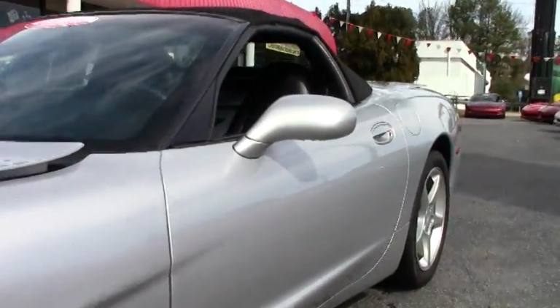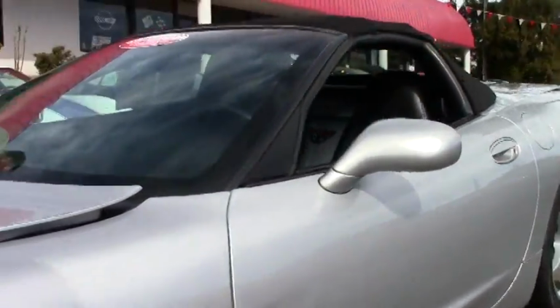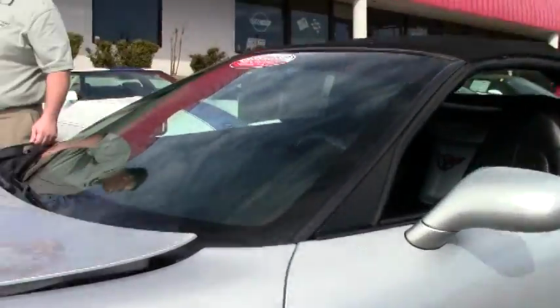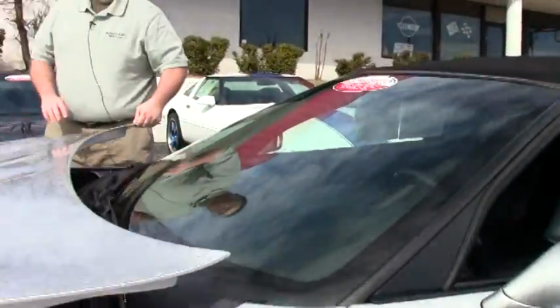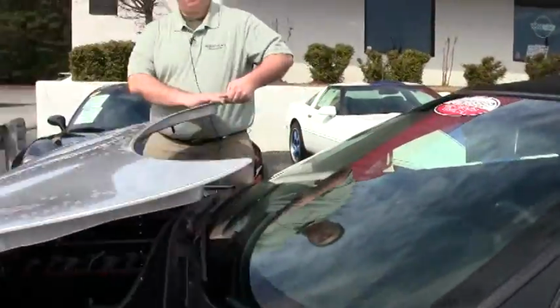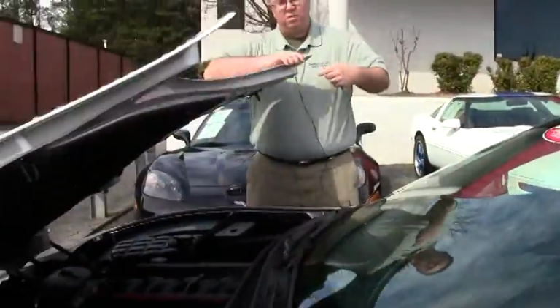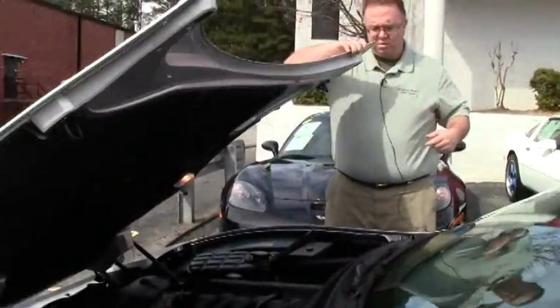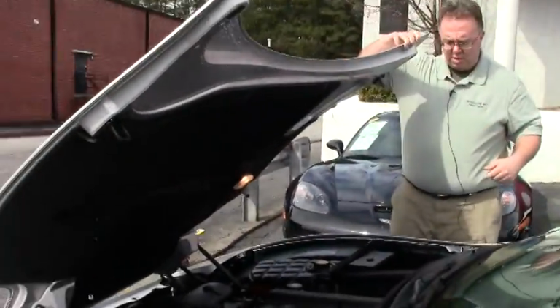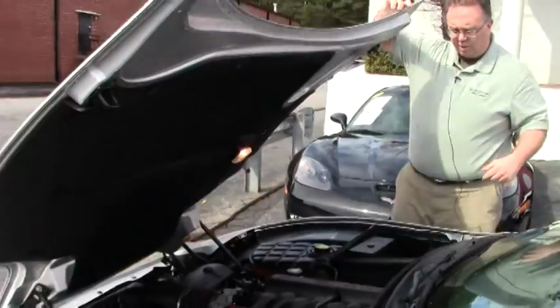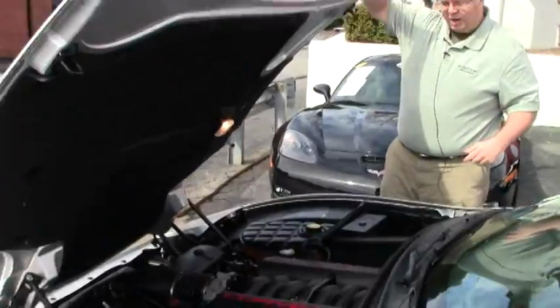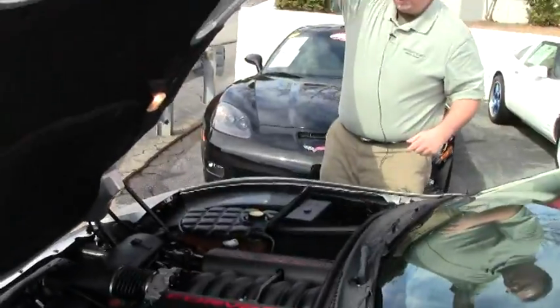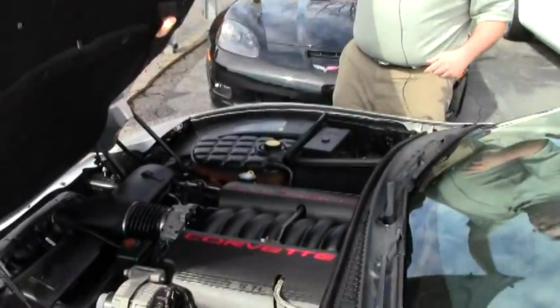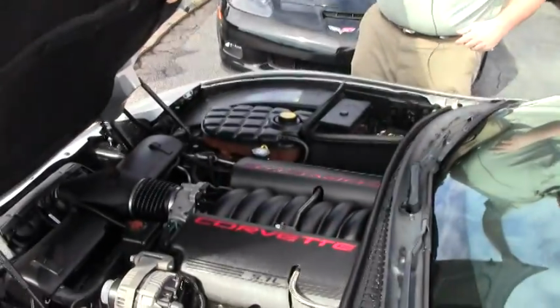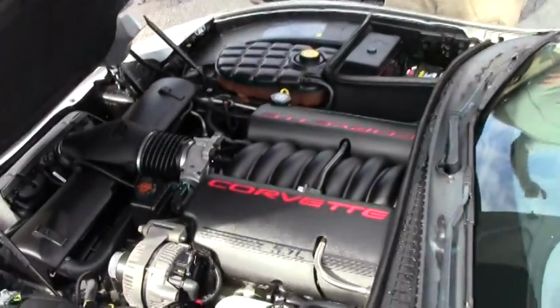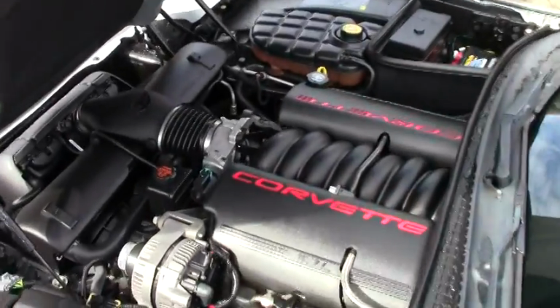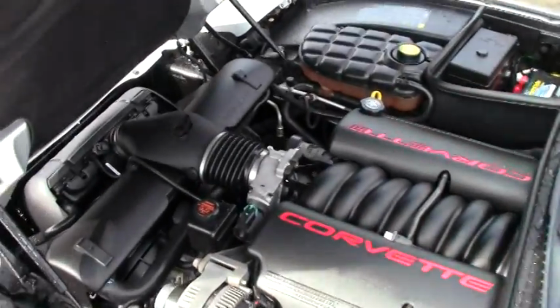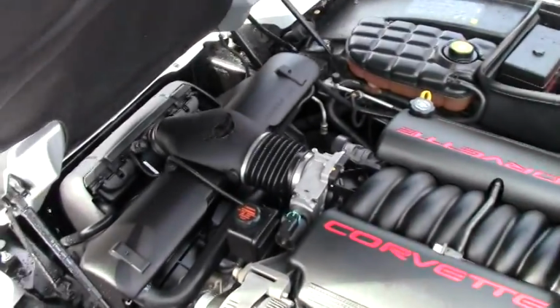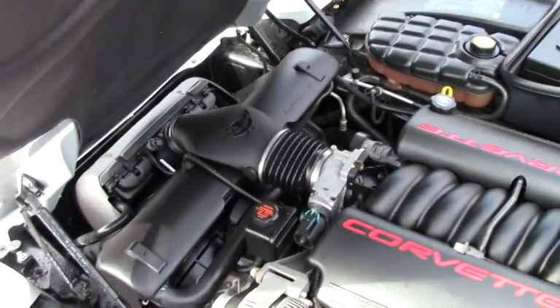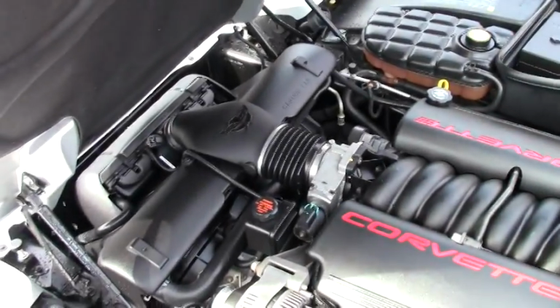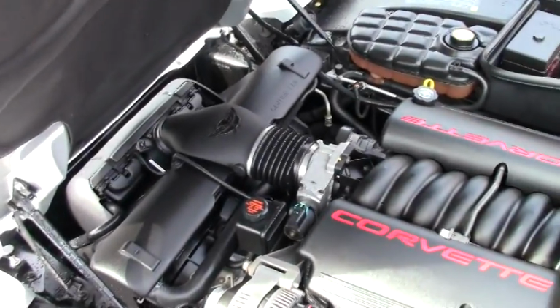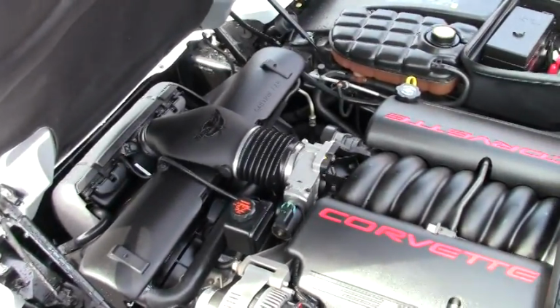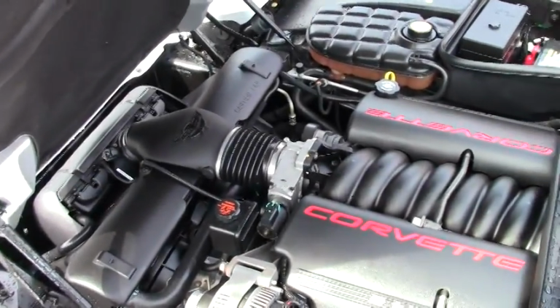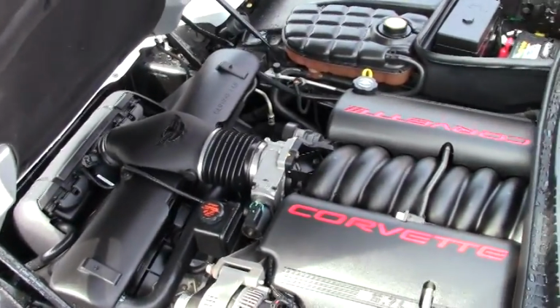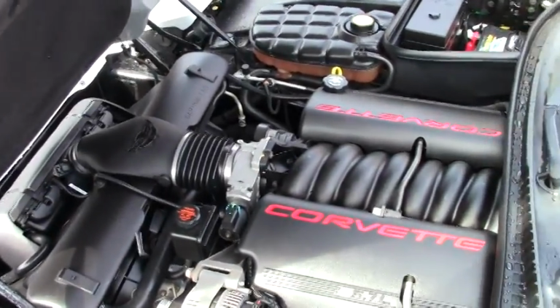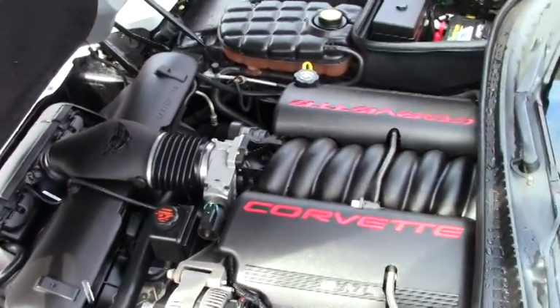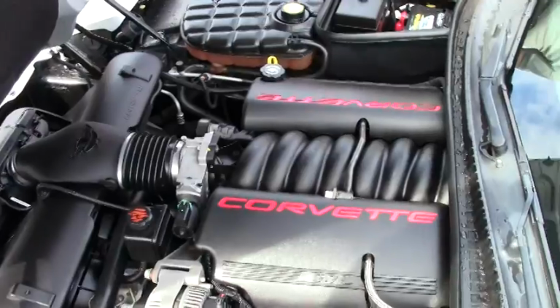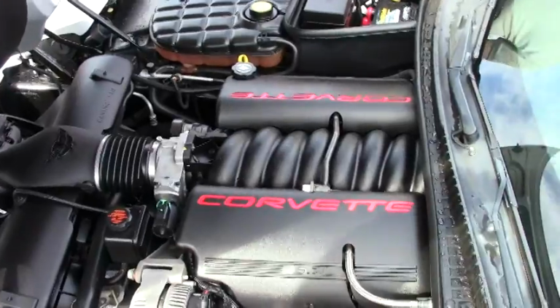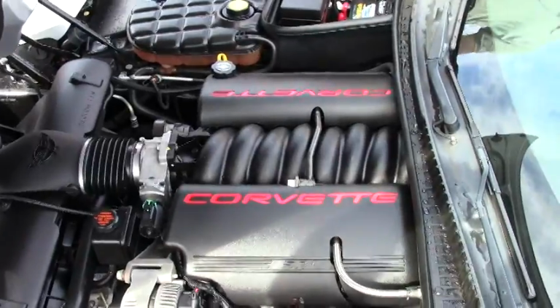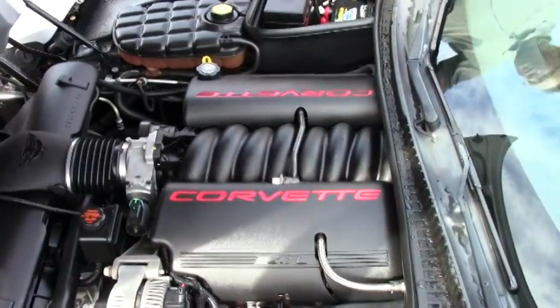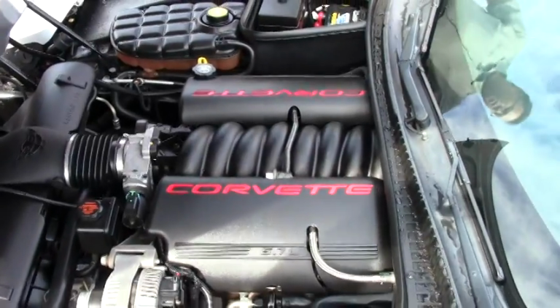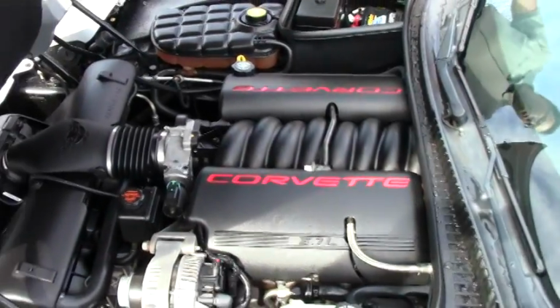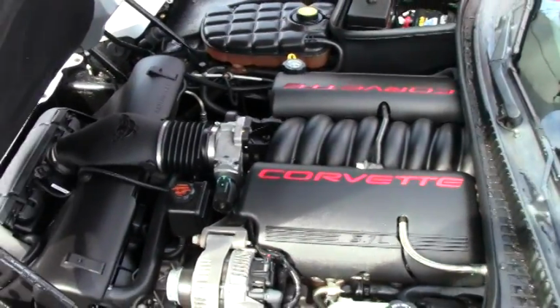And of course, being an '01, the 350 horsepower LS1 engine compartment is completely stock. Even our hood light's working.